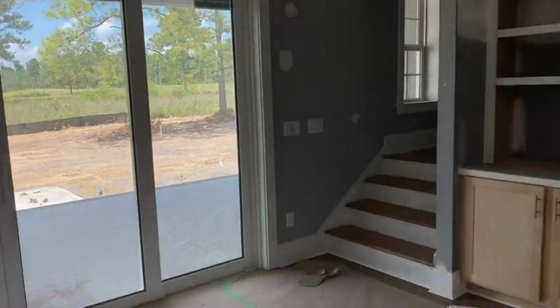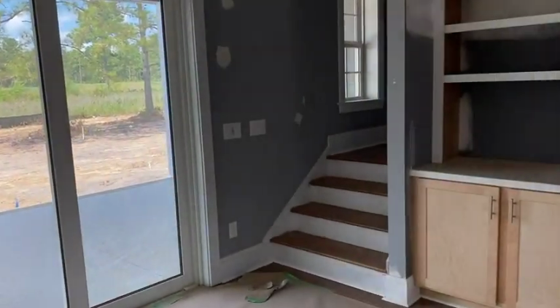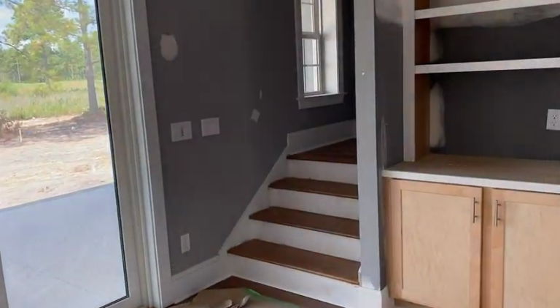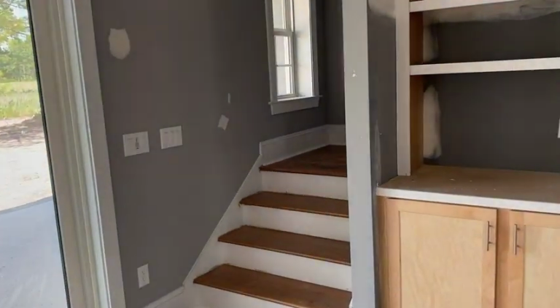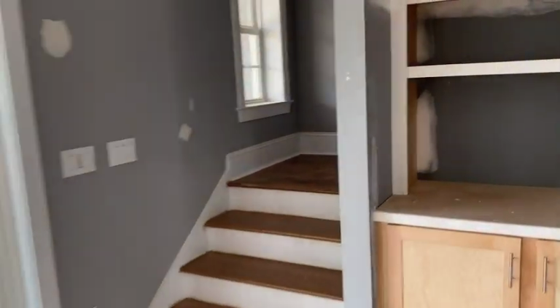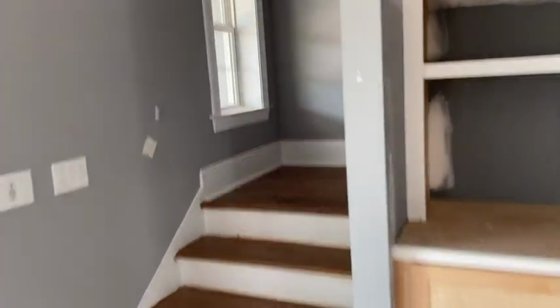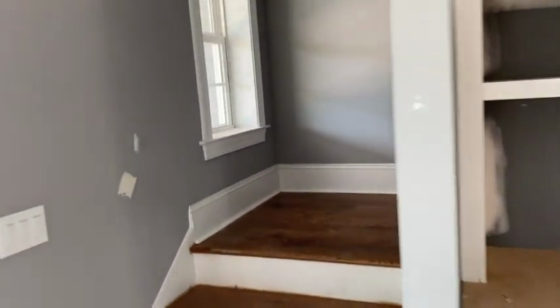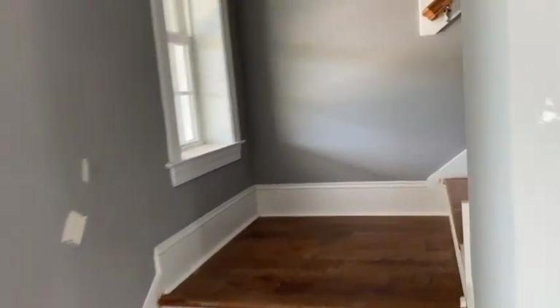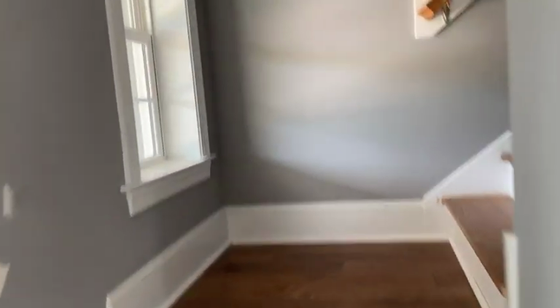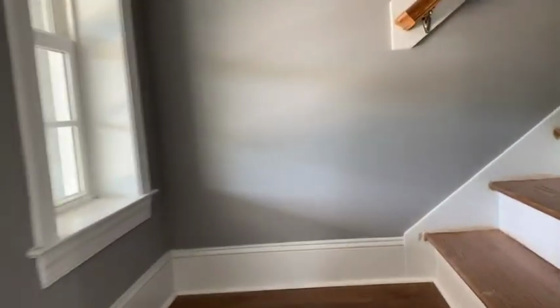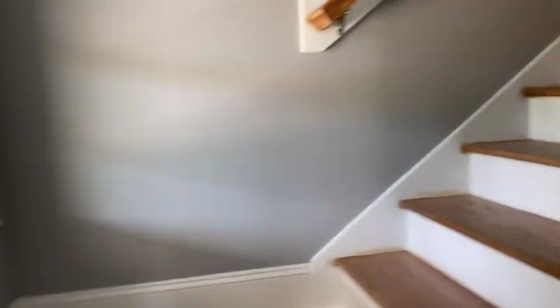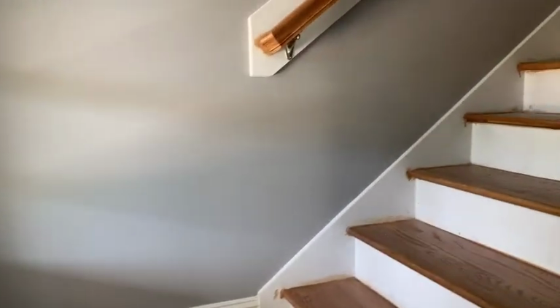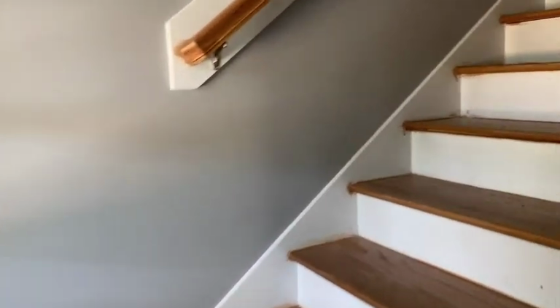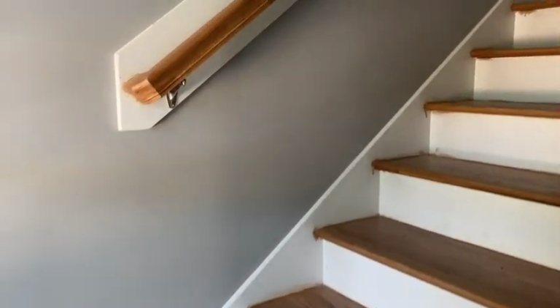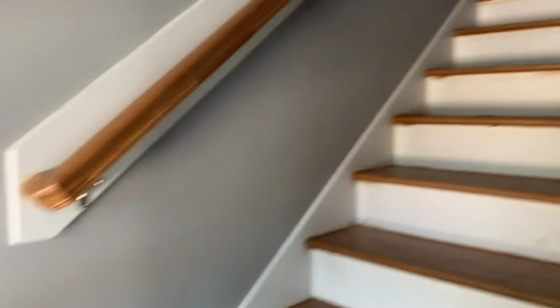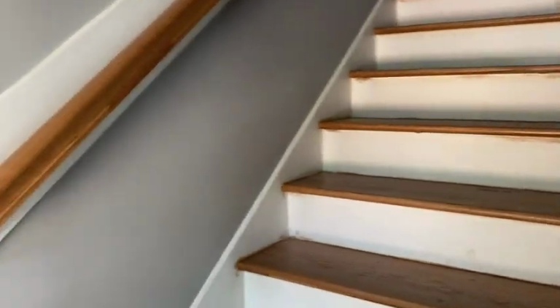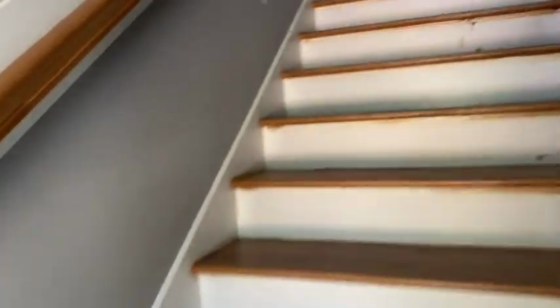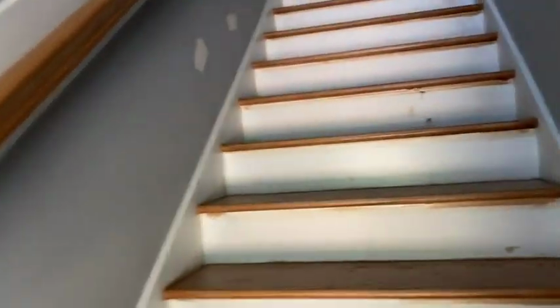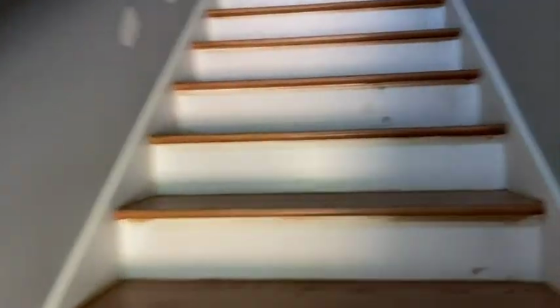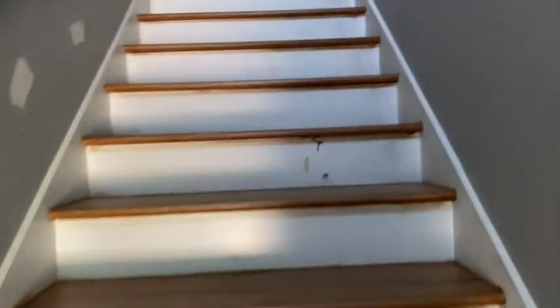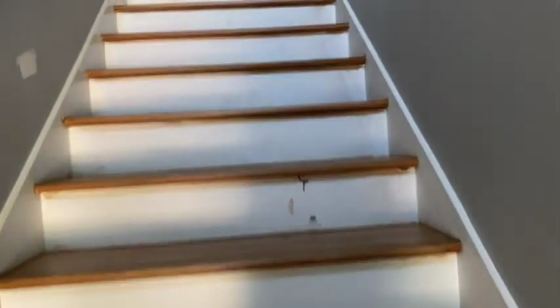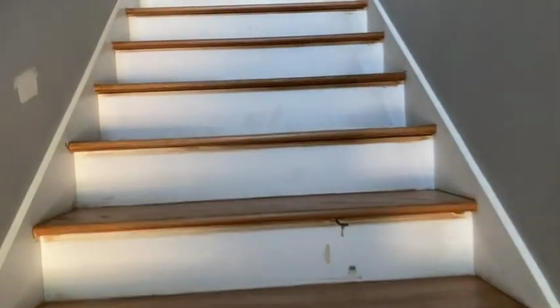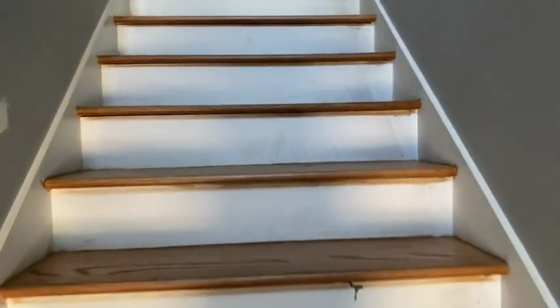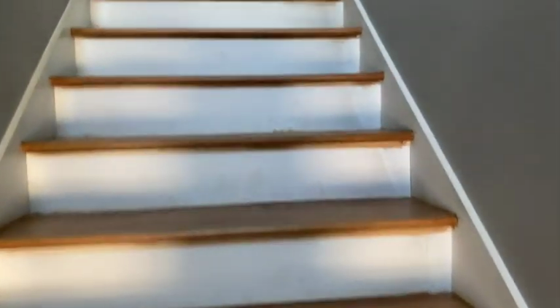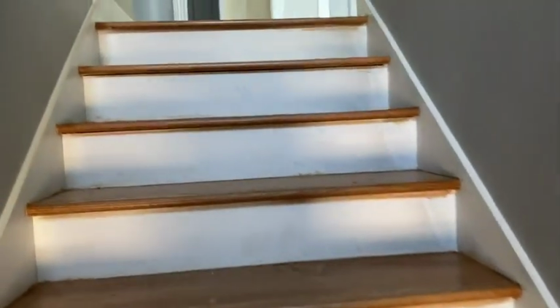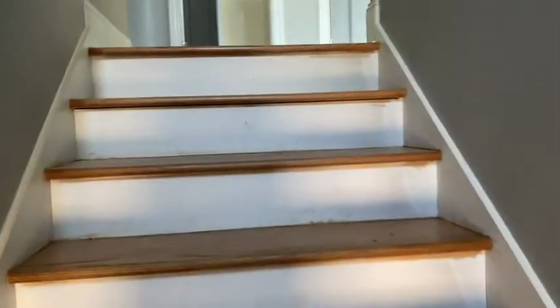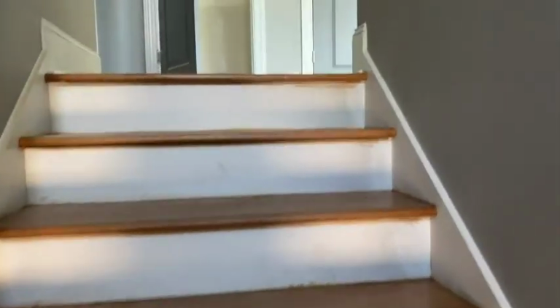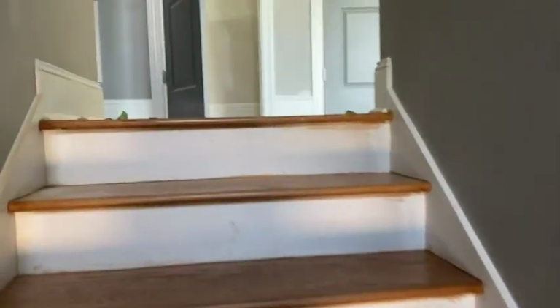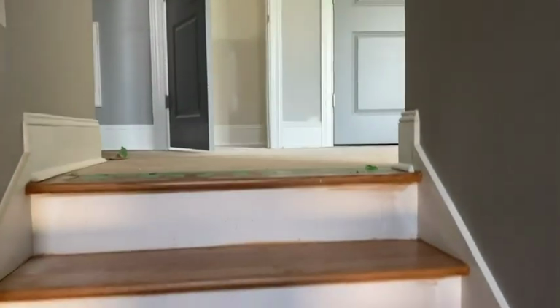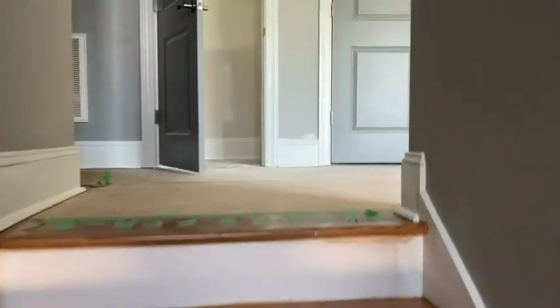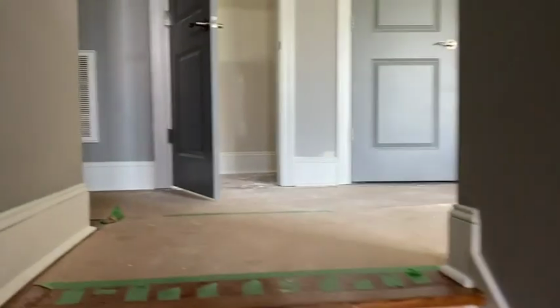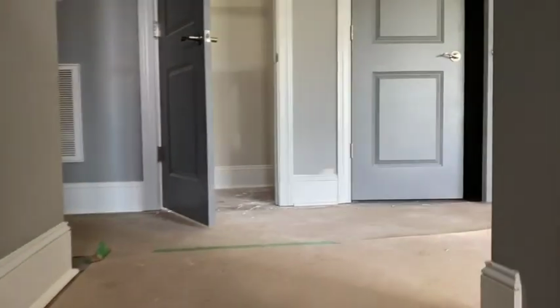And then we'll go upstairs. There's an additional lounge upstairs, two bathrooms and a bedroom, as well as a covered second floor balcony and some storage.